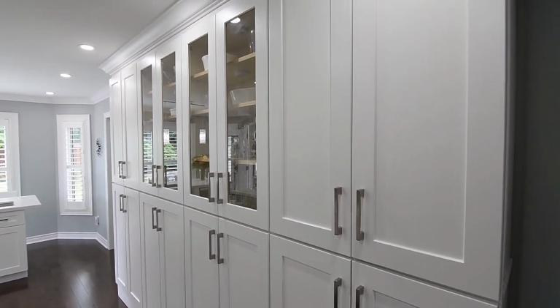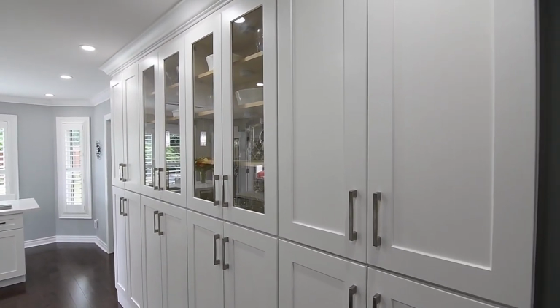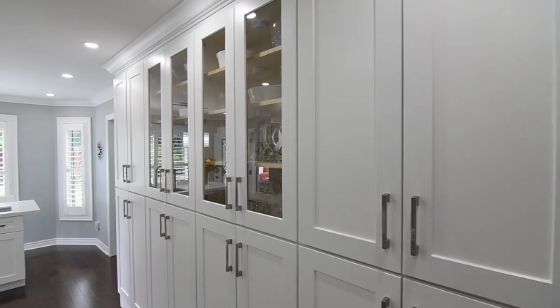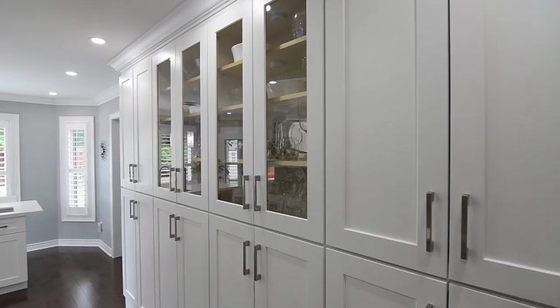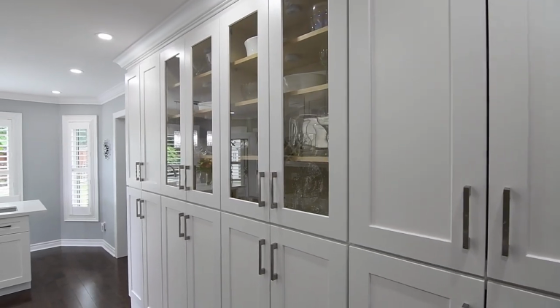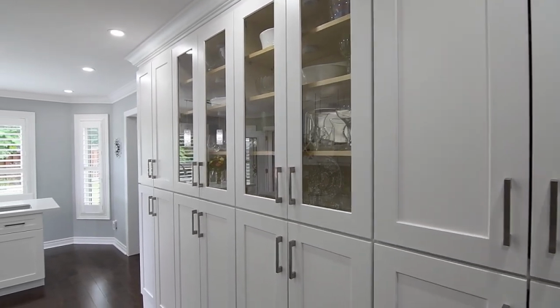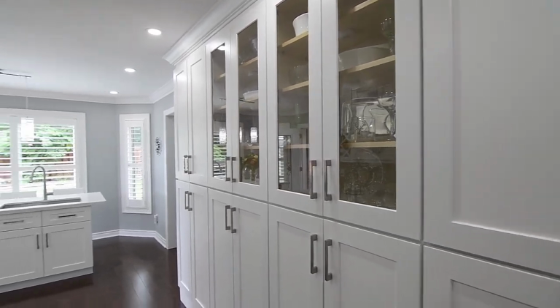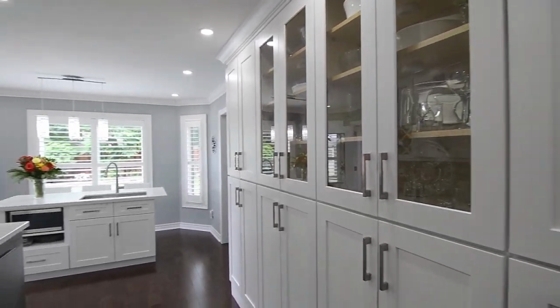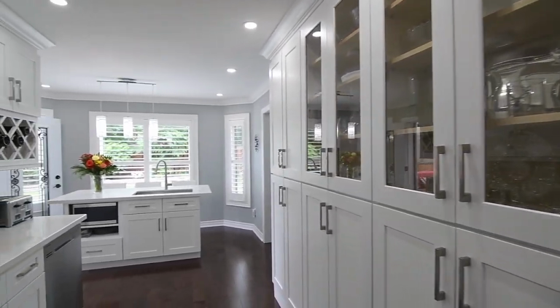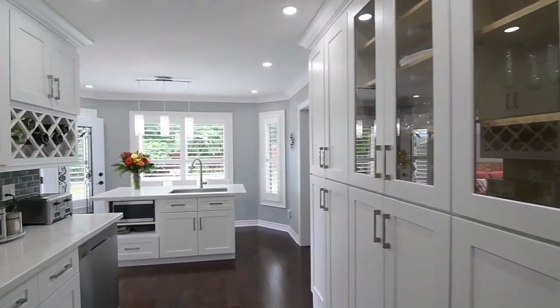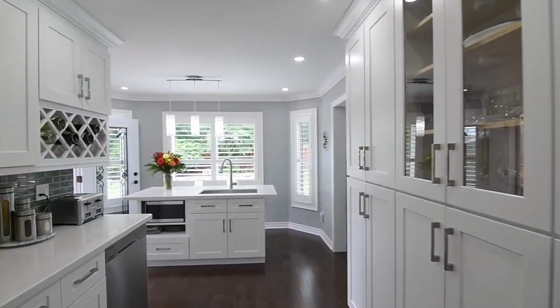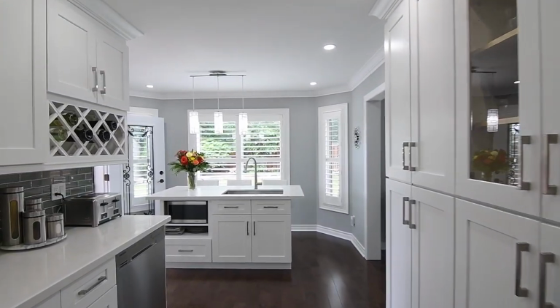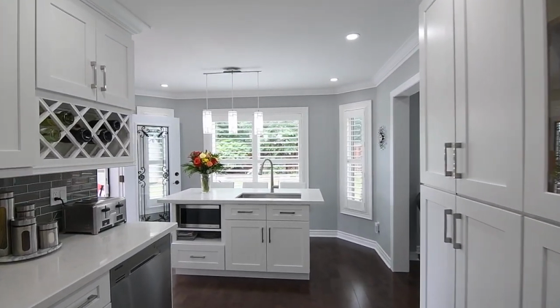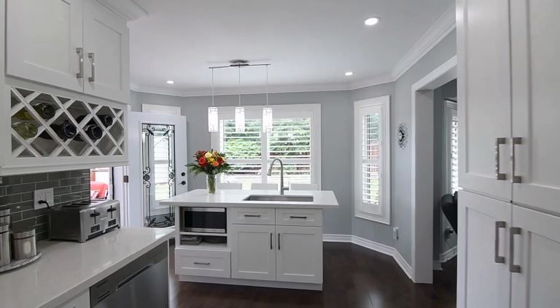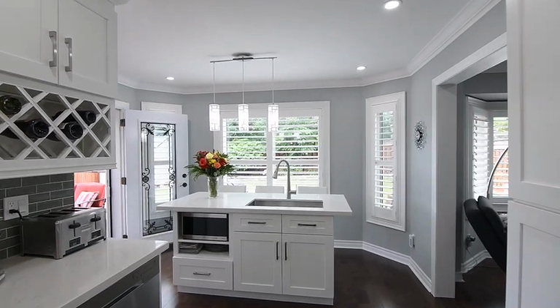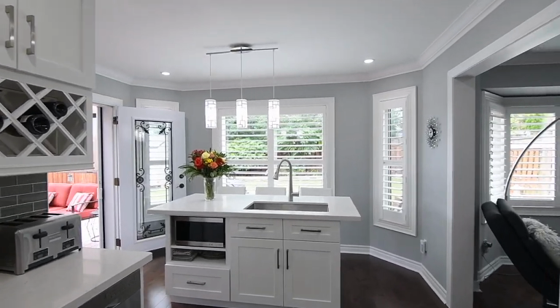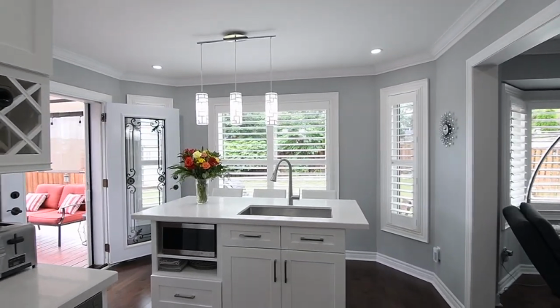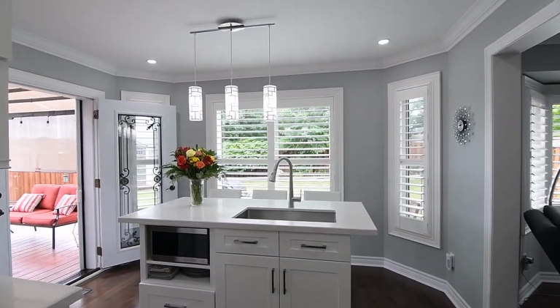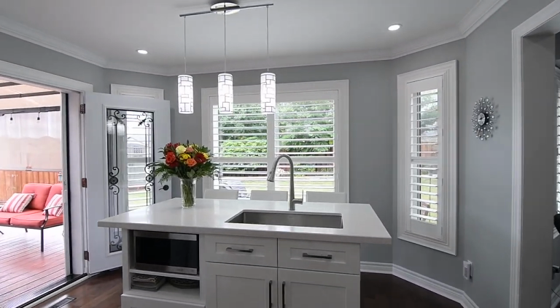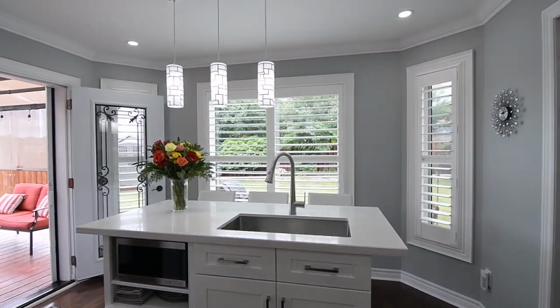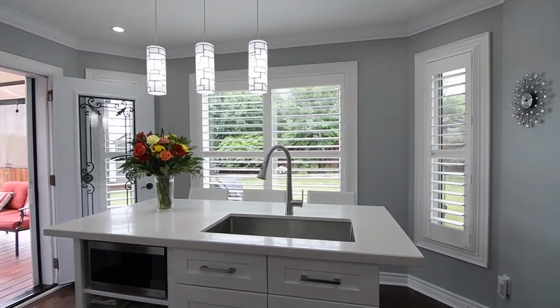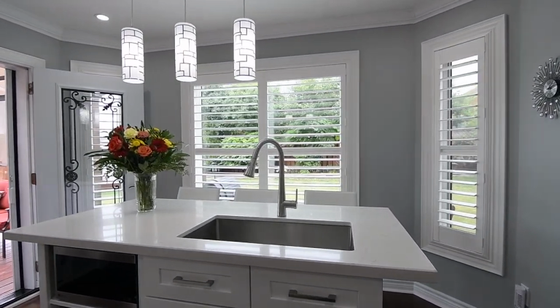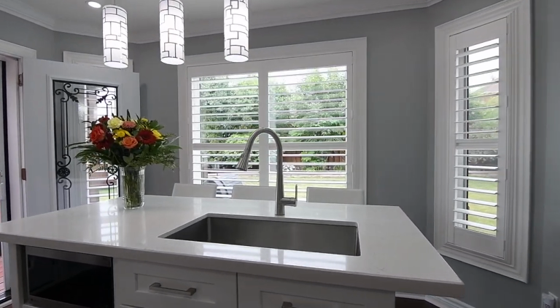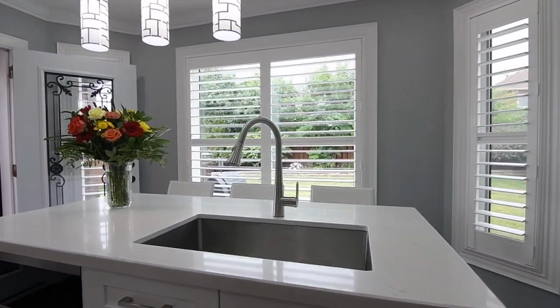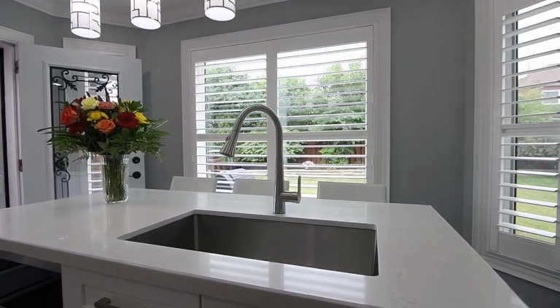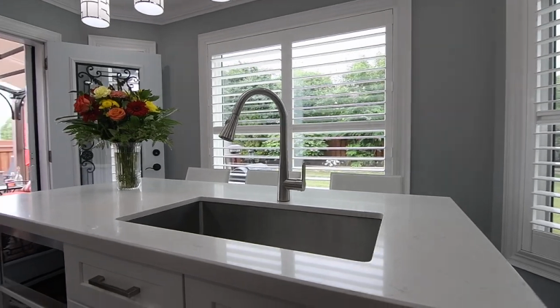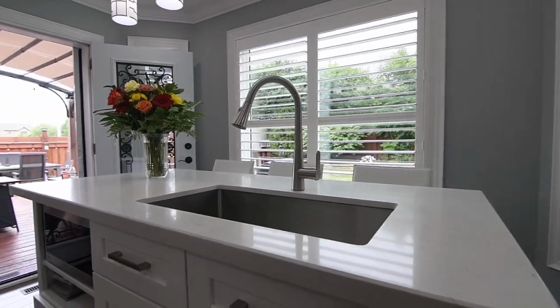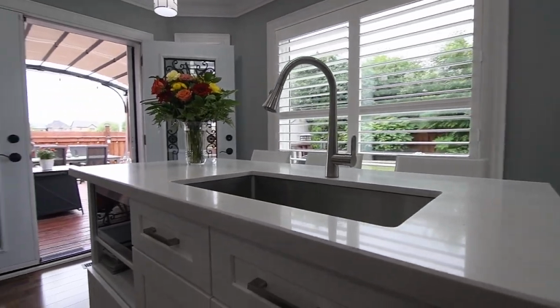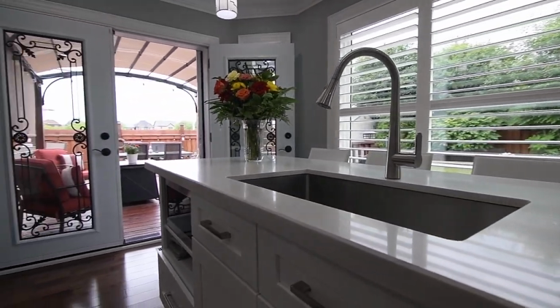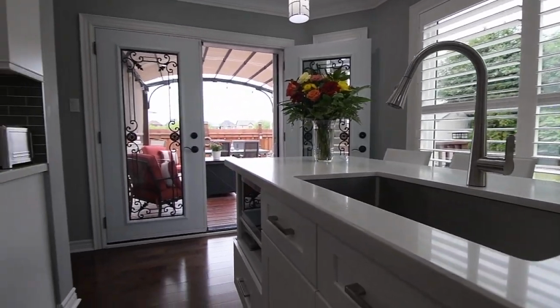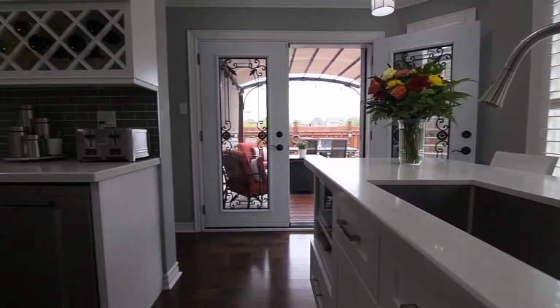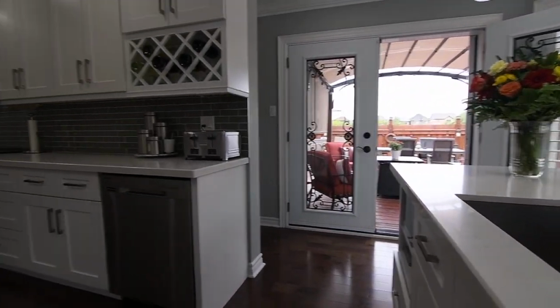There is complementary storage with the island, which also features breakfast seating, pendant lighting, and a double-wide stainless steel sink. High-end stainless steel appliances include a French door fridge, oven with smooth cooktop, and a dishwasher.